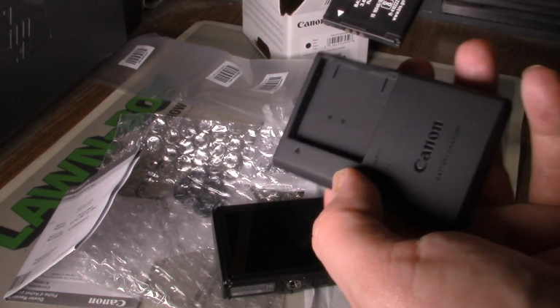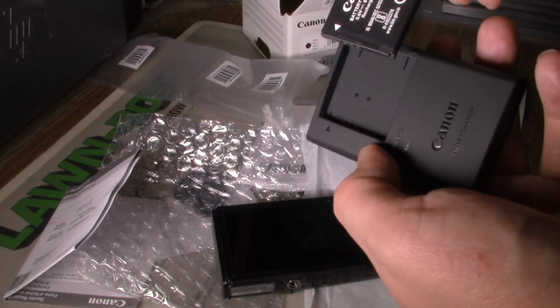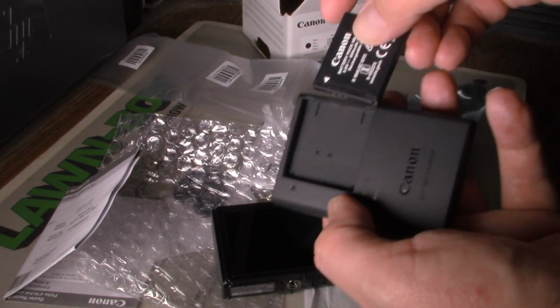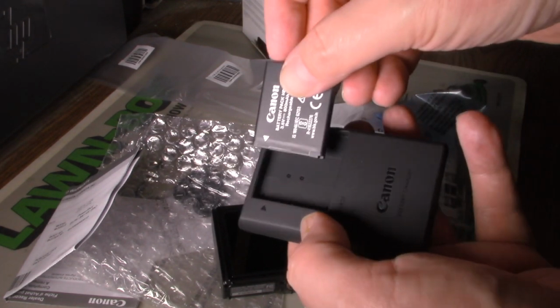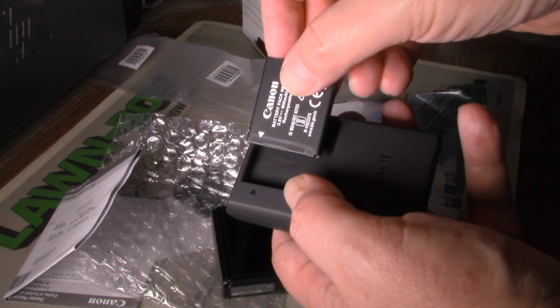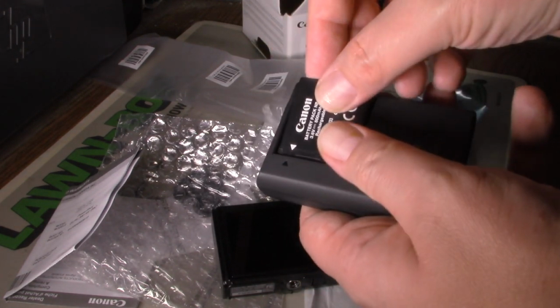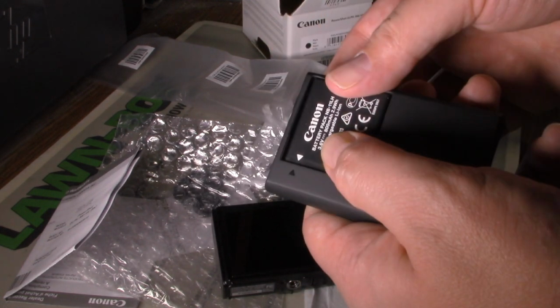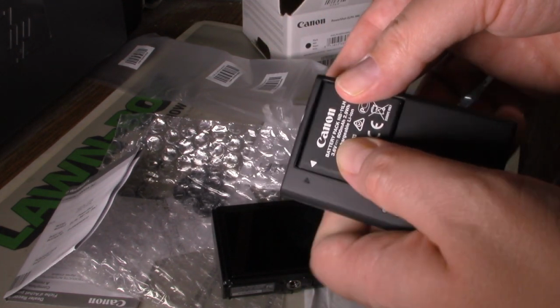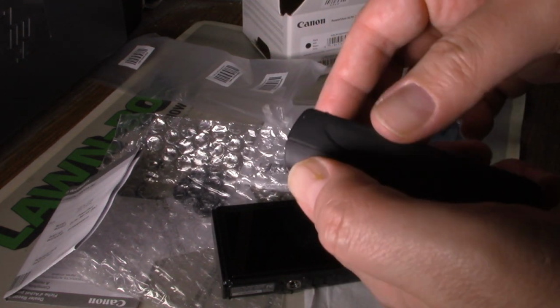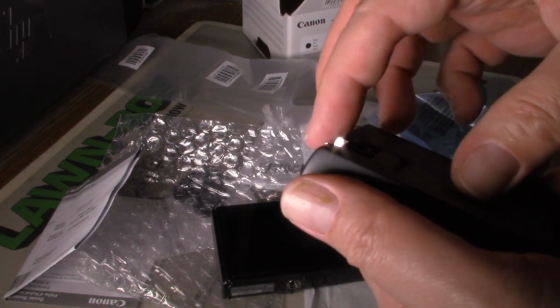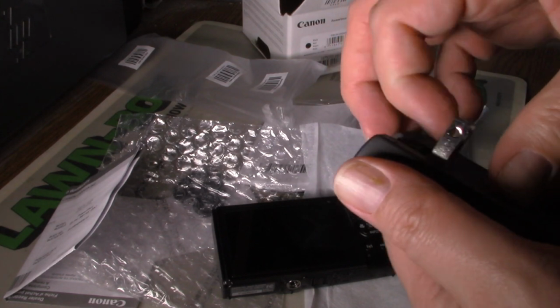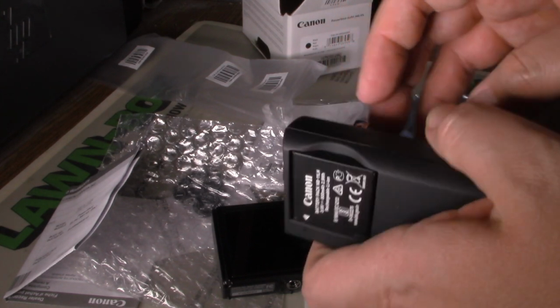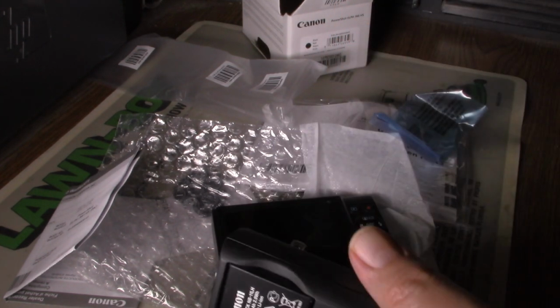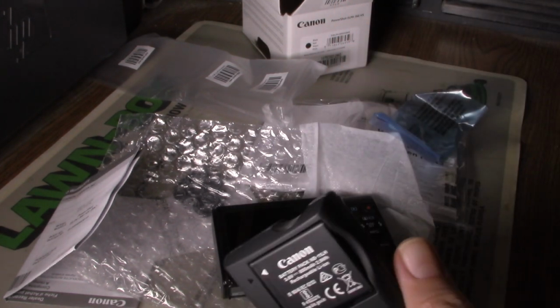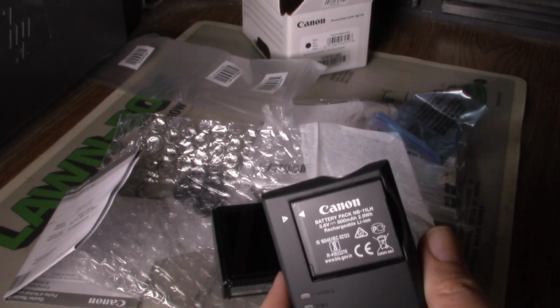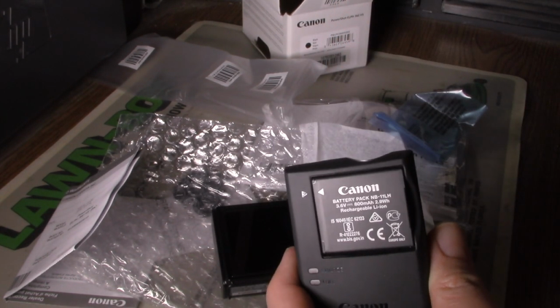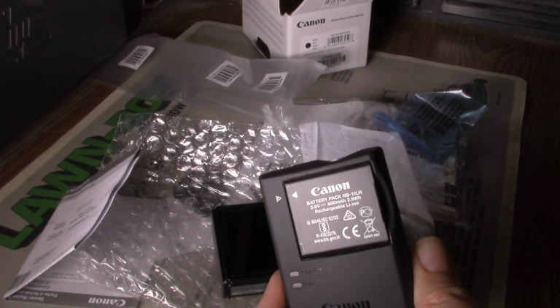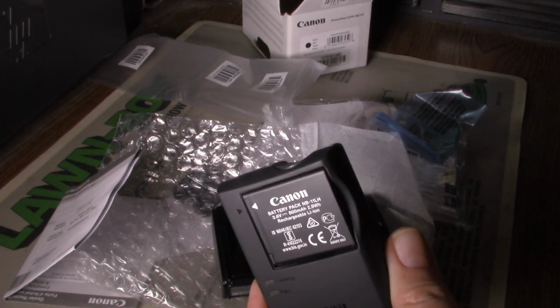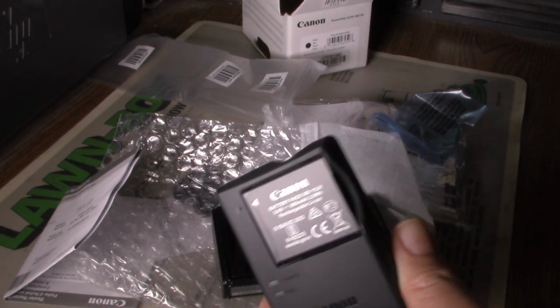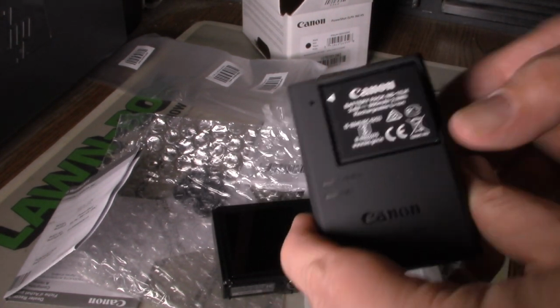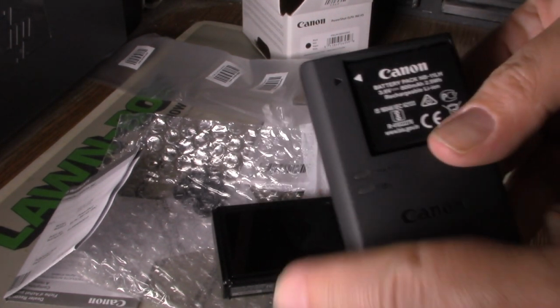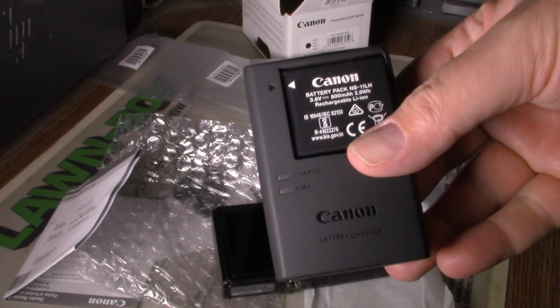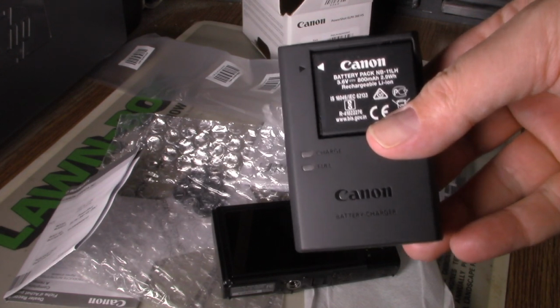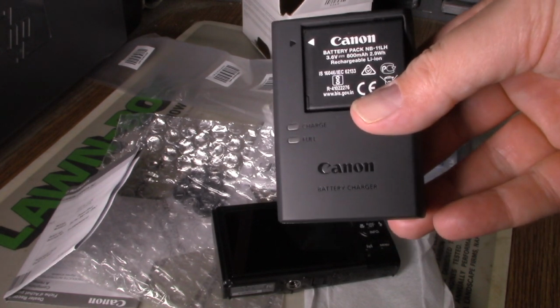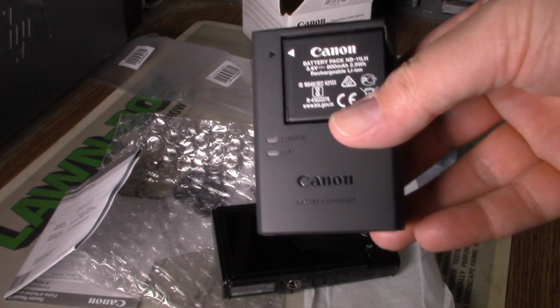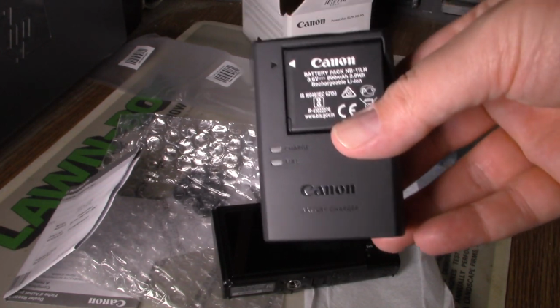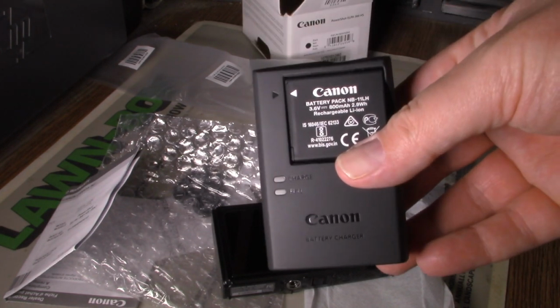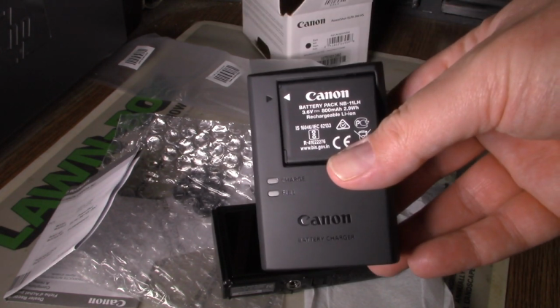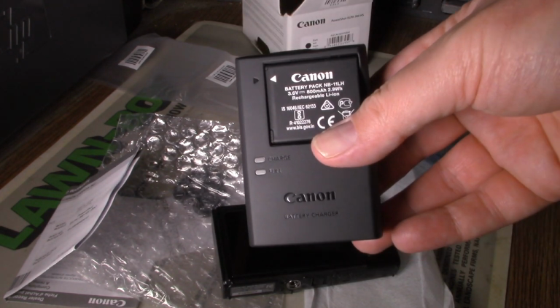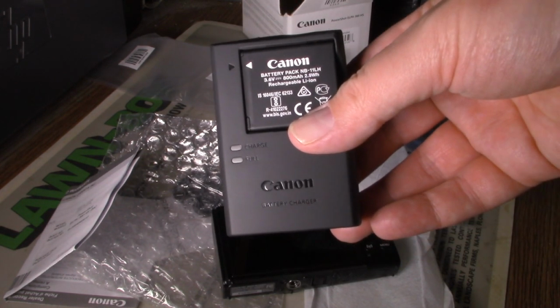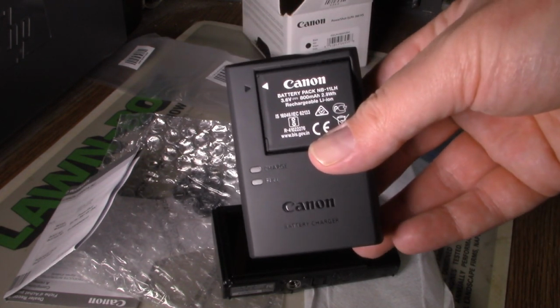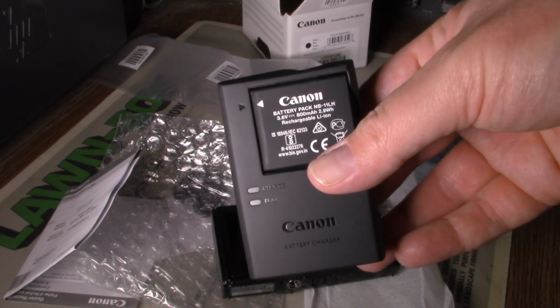I'll also put this on the battery charger and get this plugged in, because it's probably a good idea to charge these batteries up before you use them for the first time.